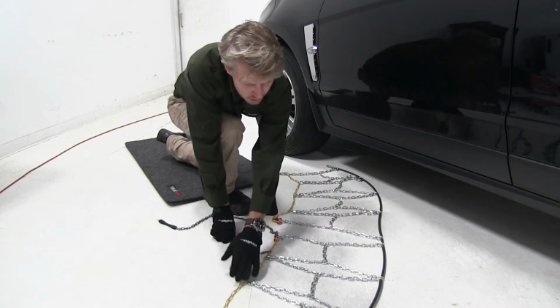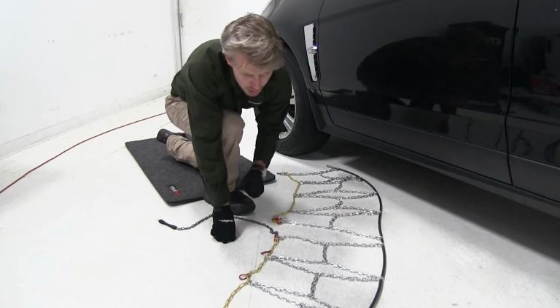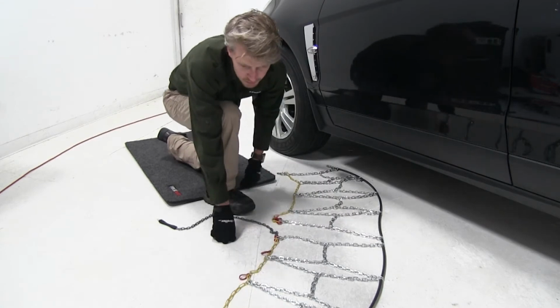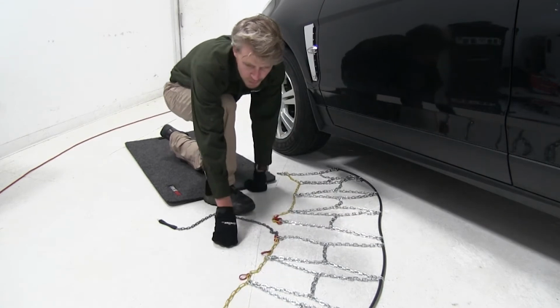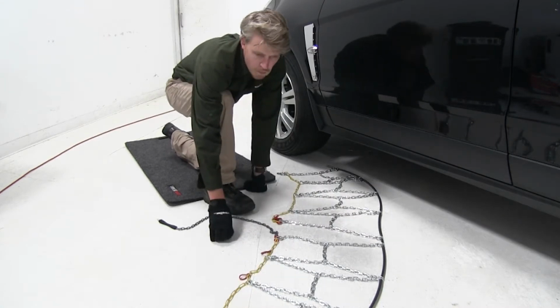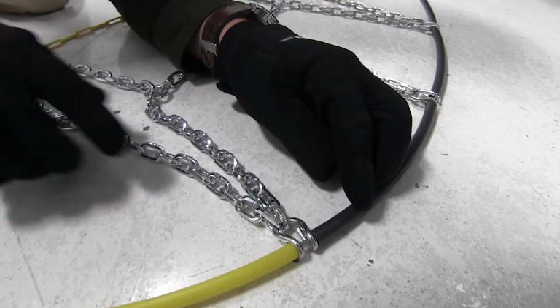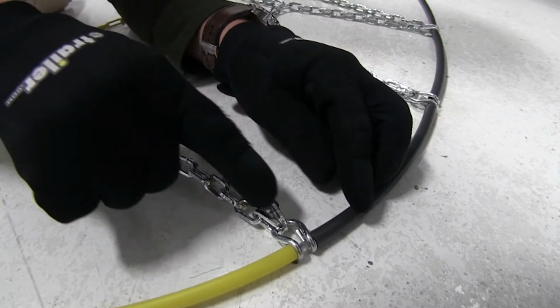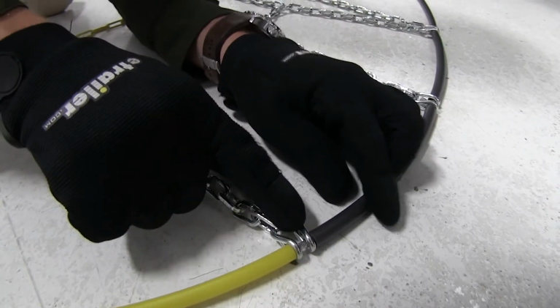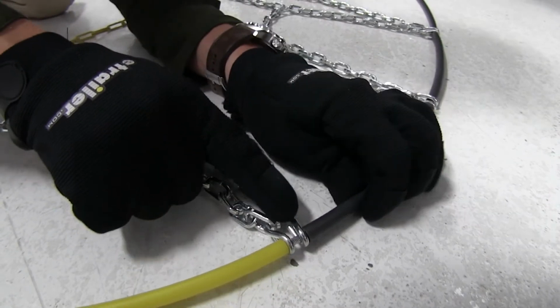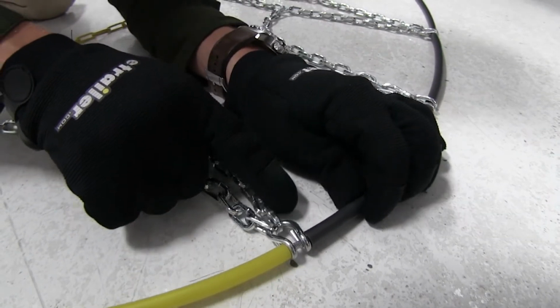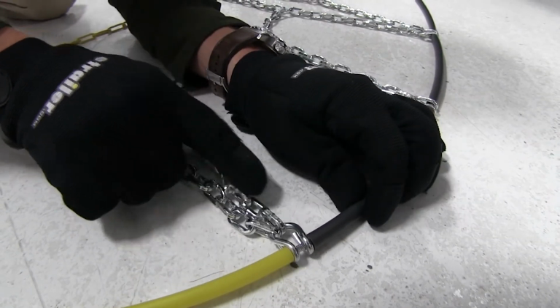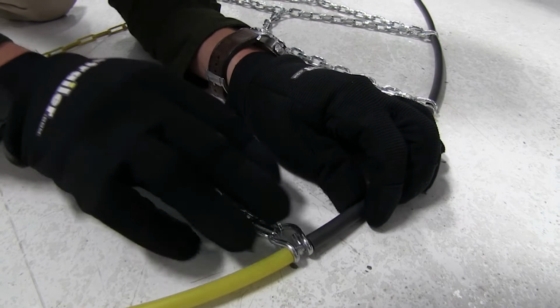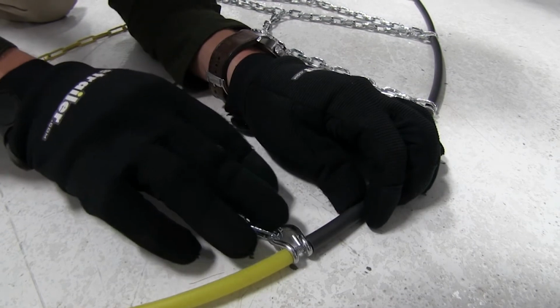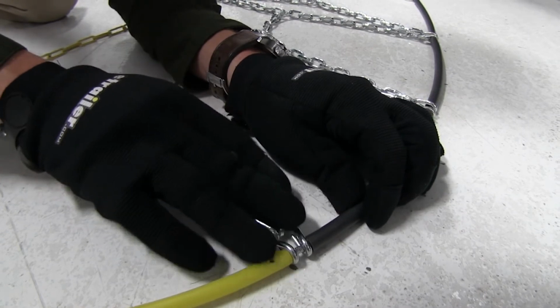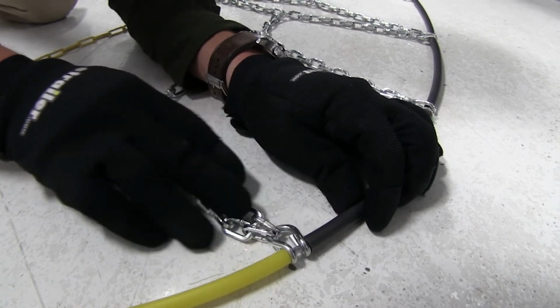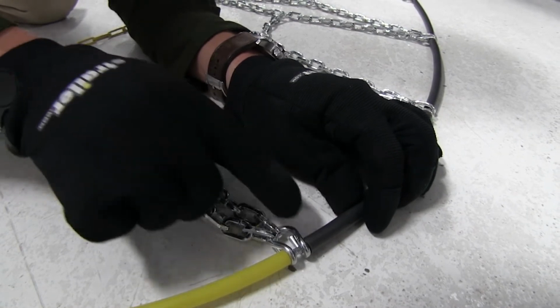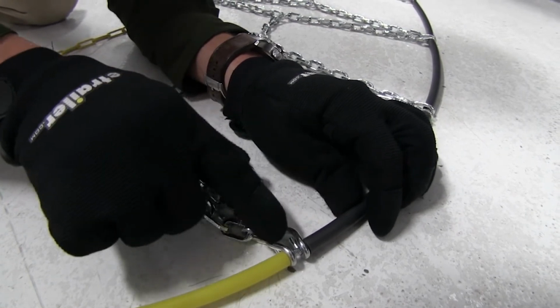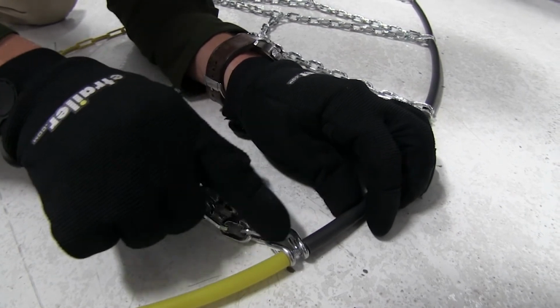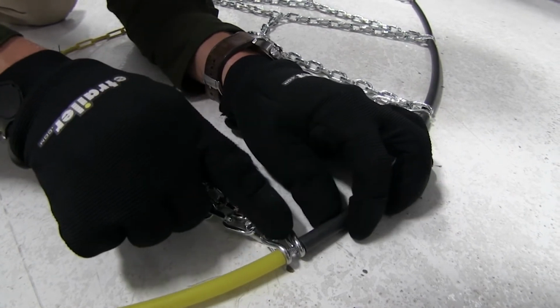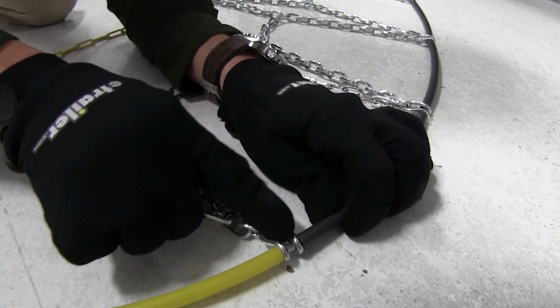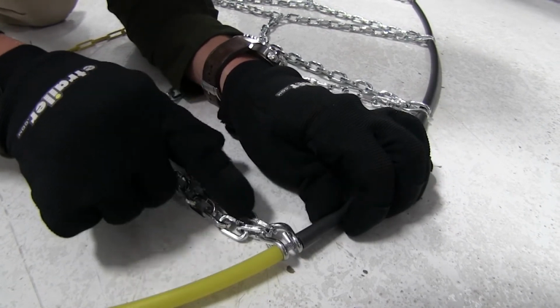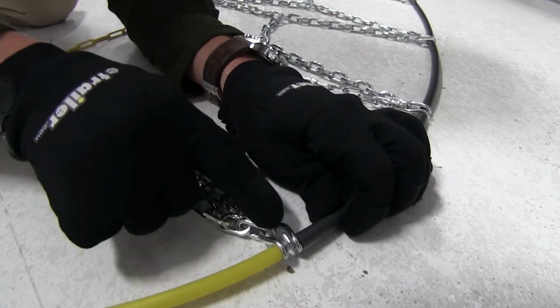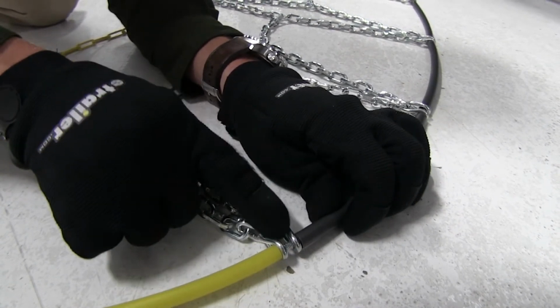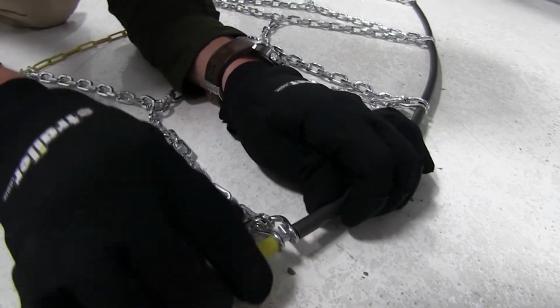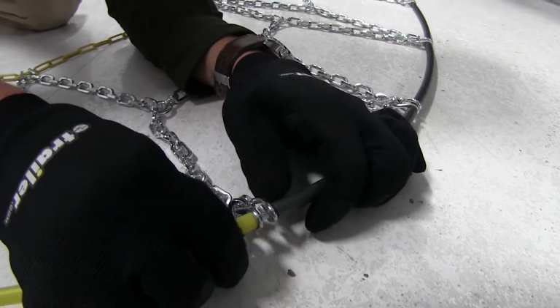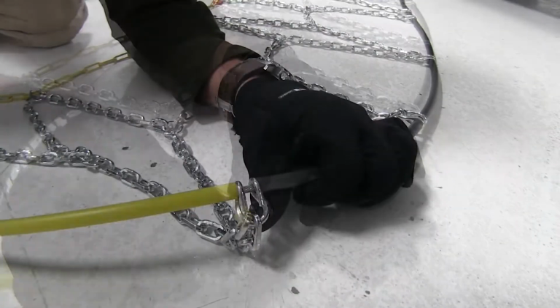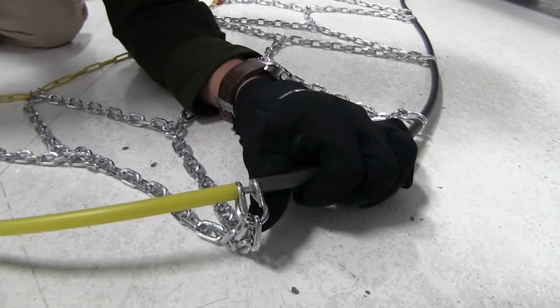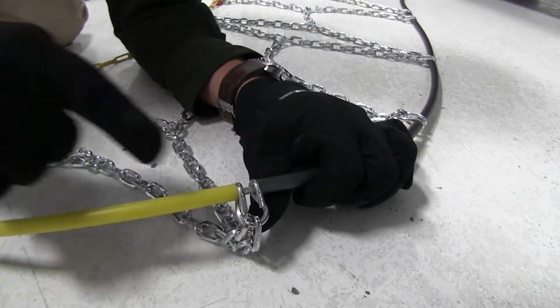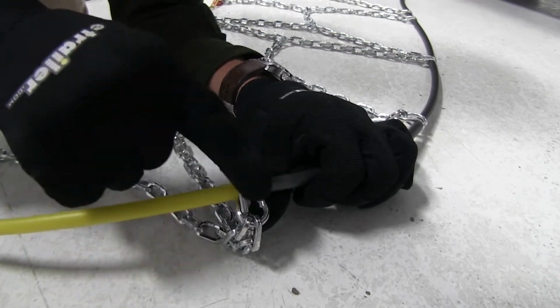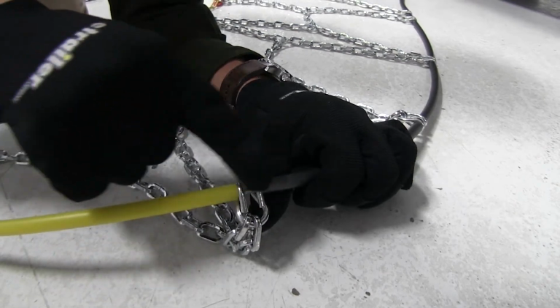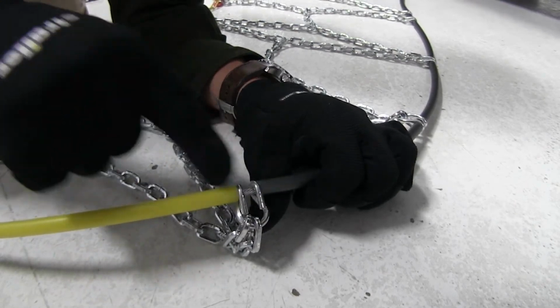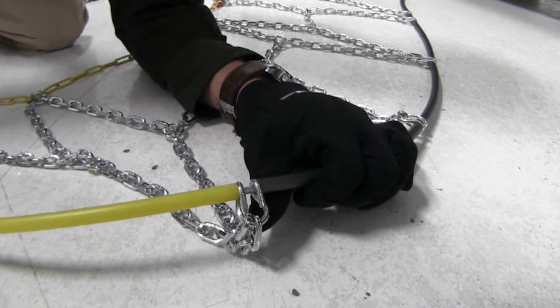Looks pretty good. You also want to be sure that the hooks here — the flat side is what's going to be coming in contact with our tire. That's this side here, and the open side will be facing away from our tire.